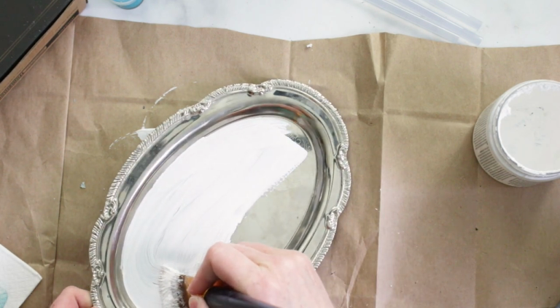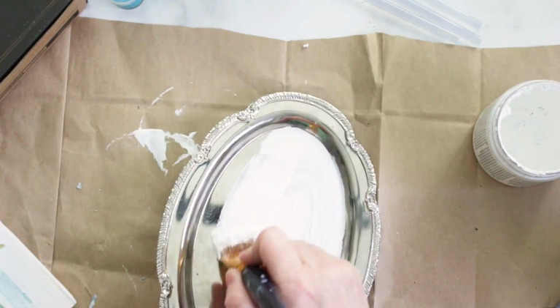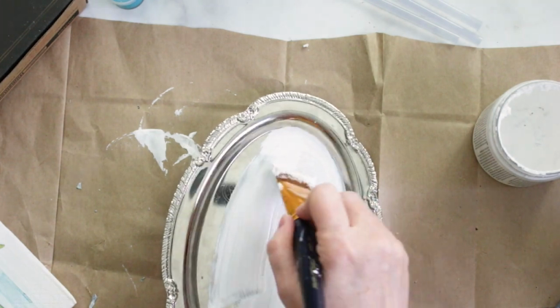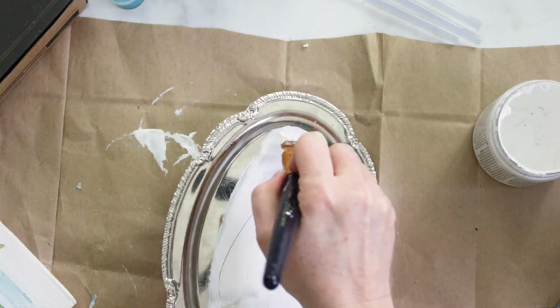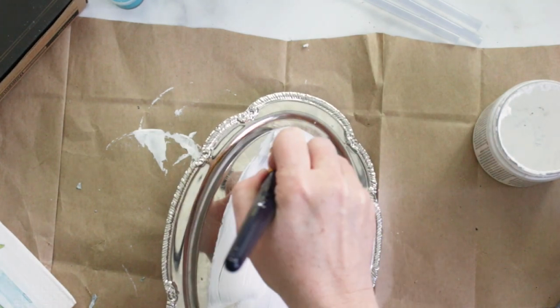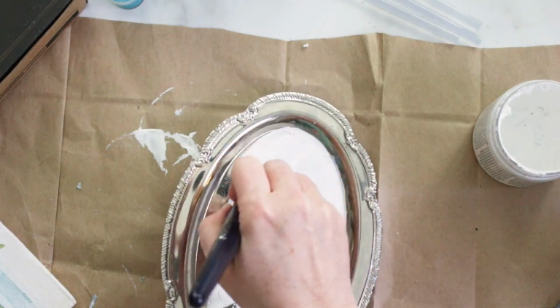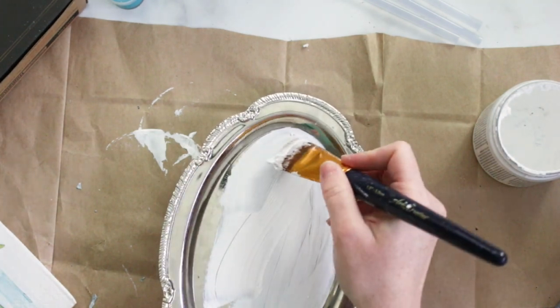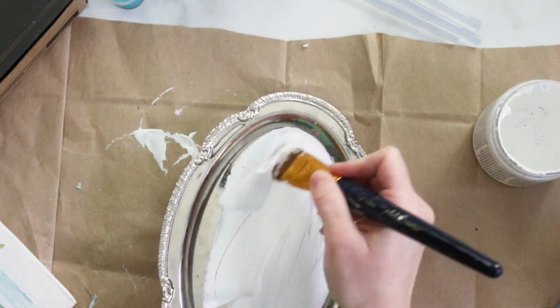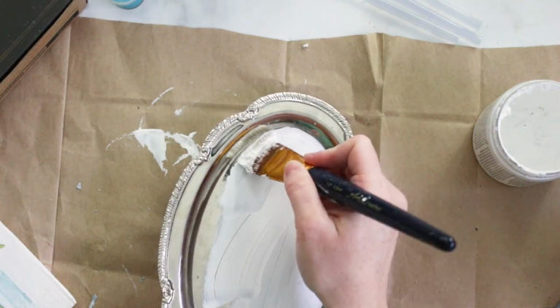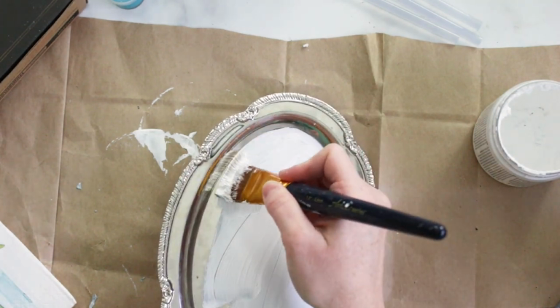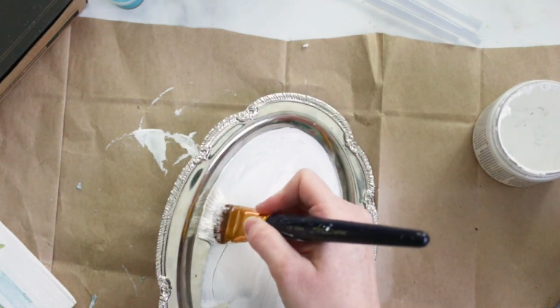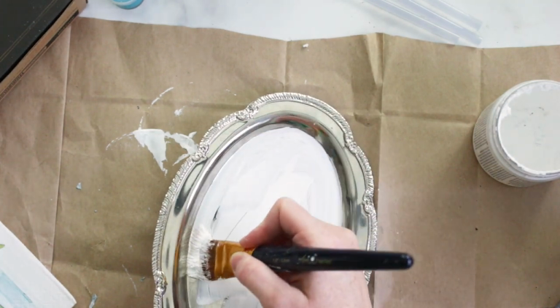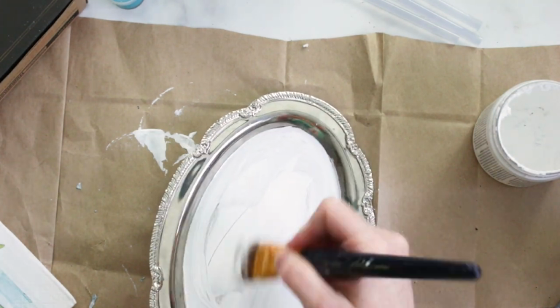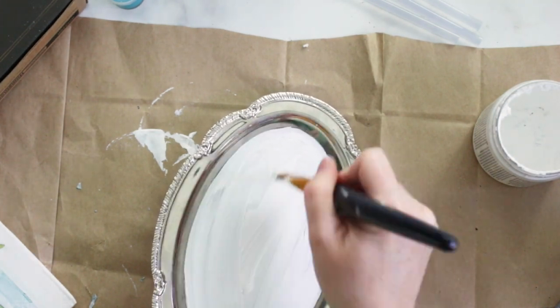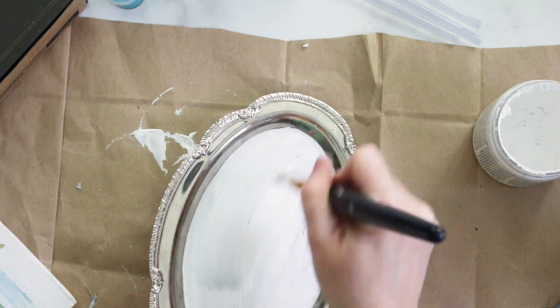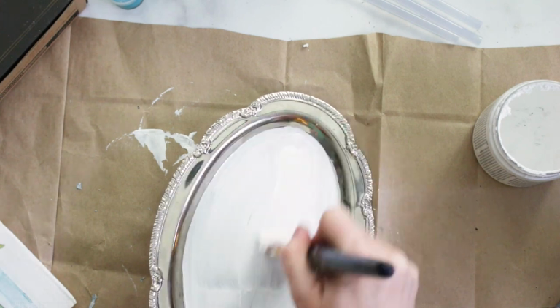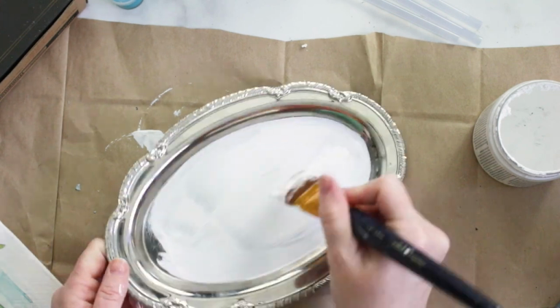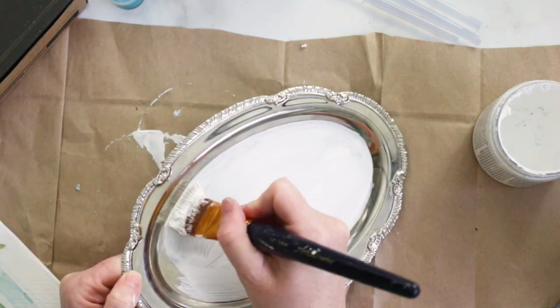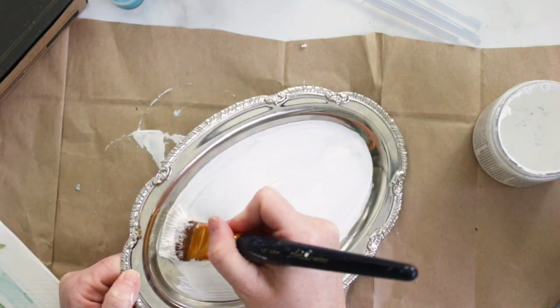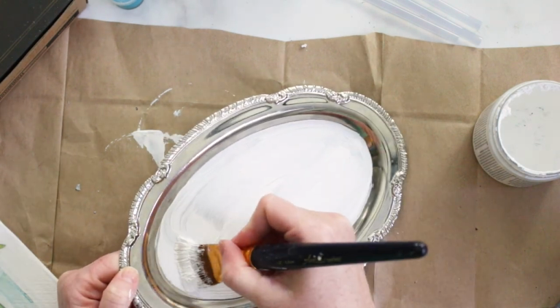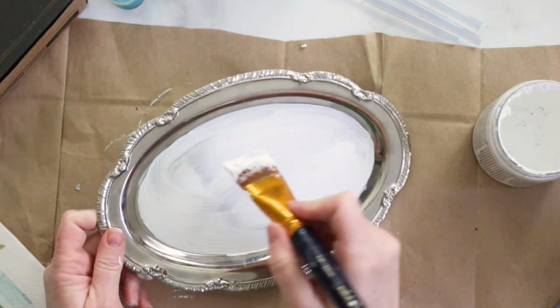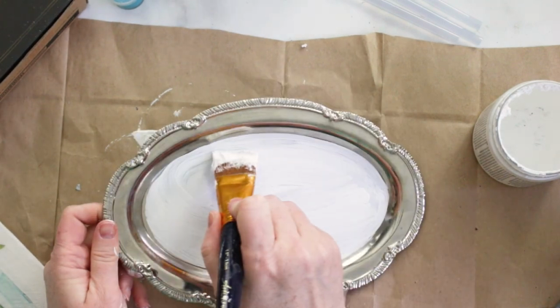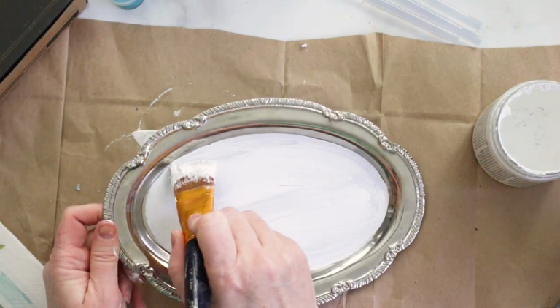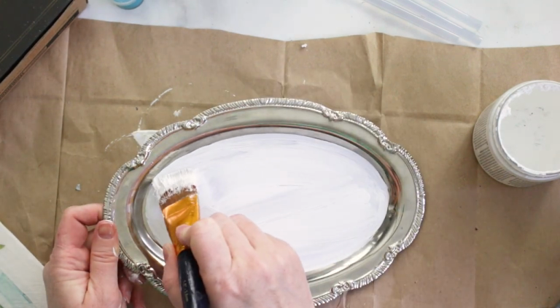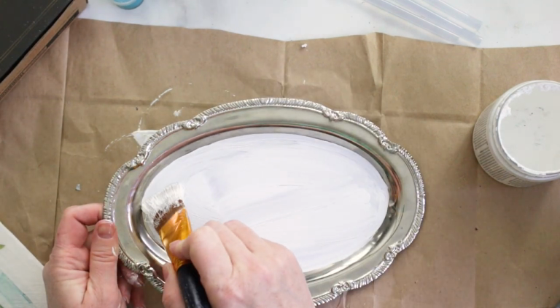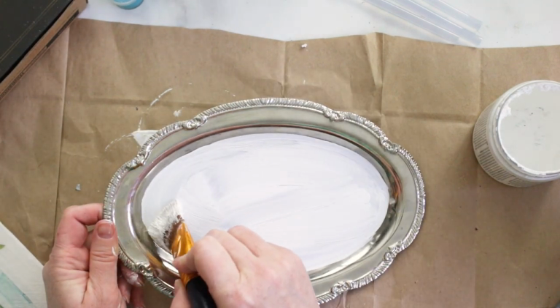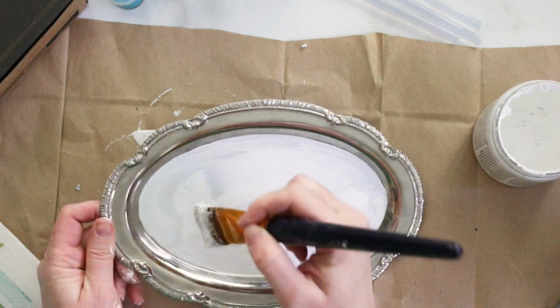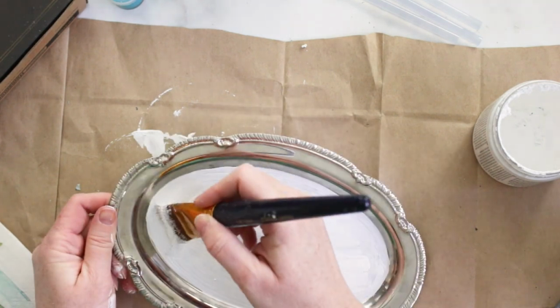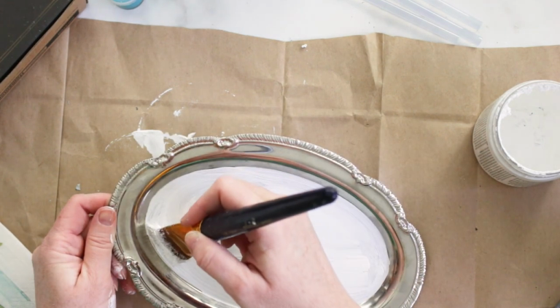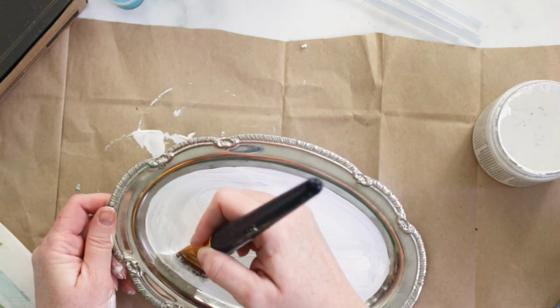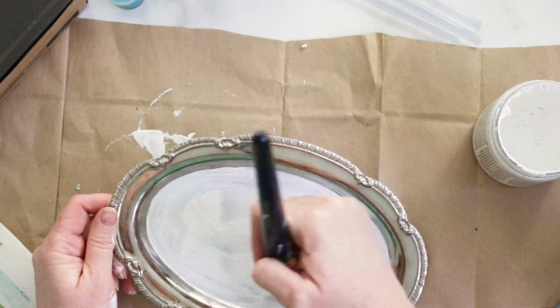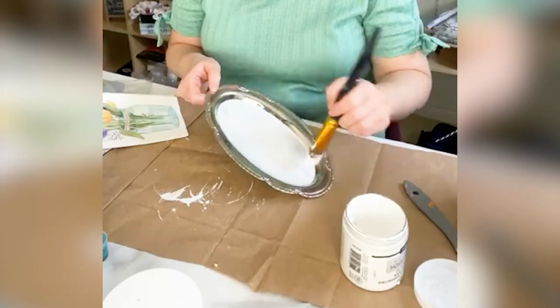I started by painting the middle part of the platter with my white chalky paint and letting that dry completely. After drying I did paint a second coat just to make a really nice solid white finish.